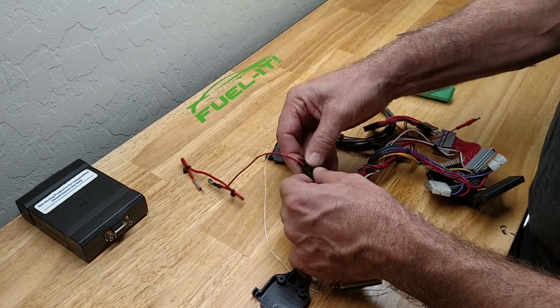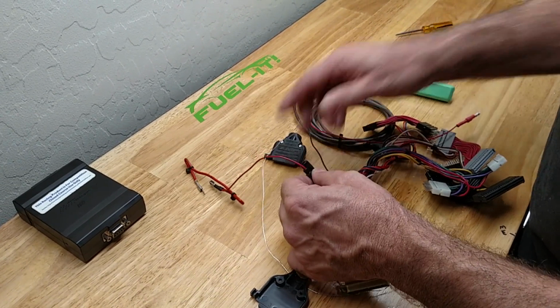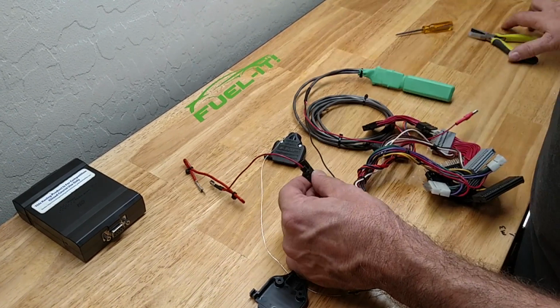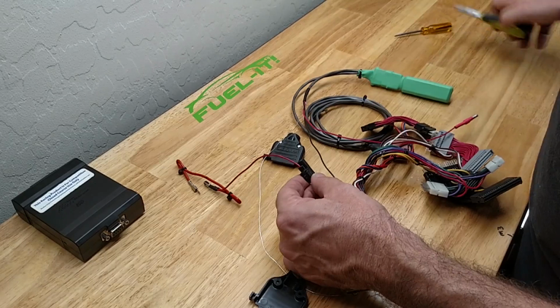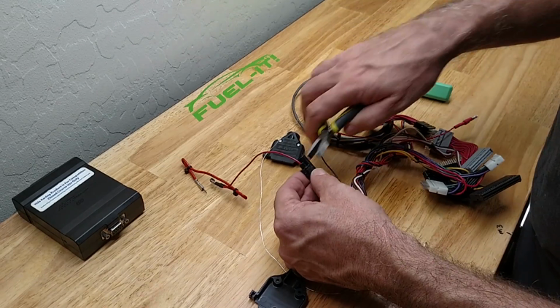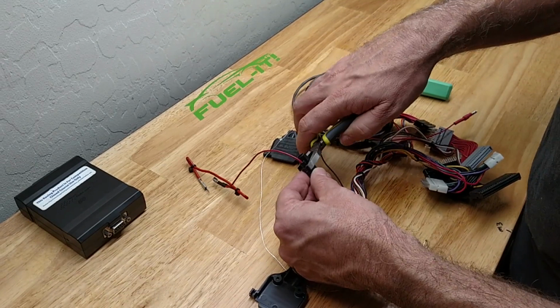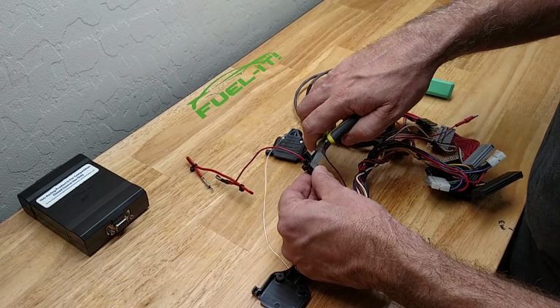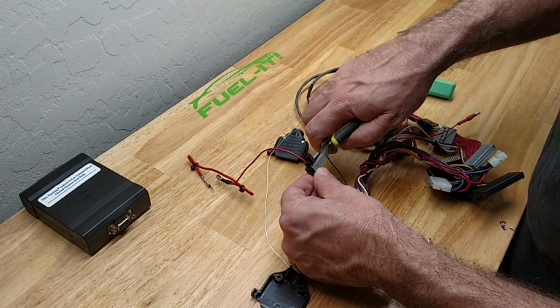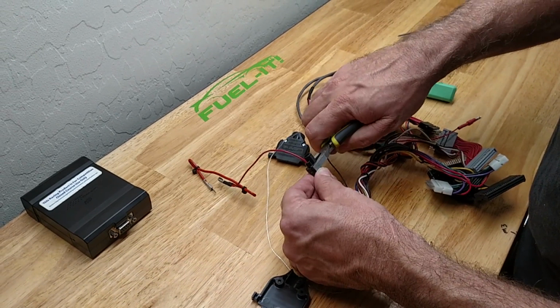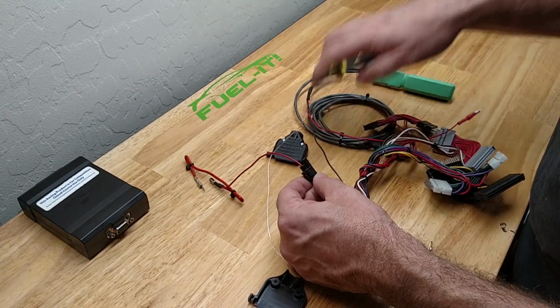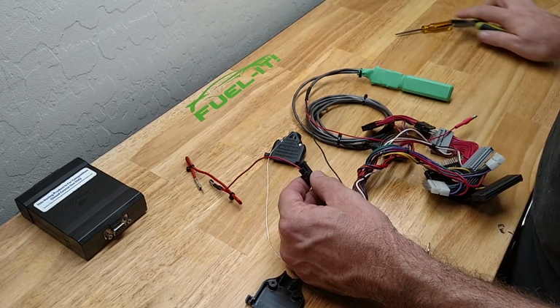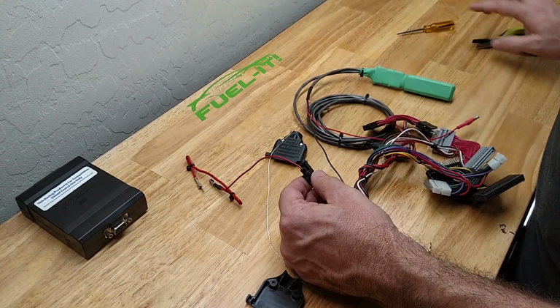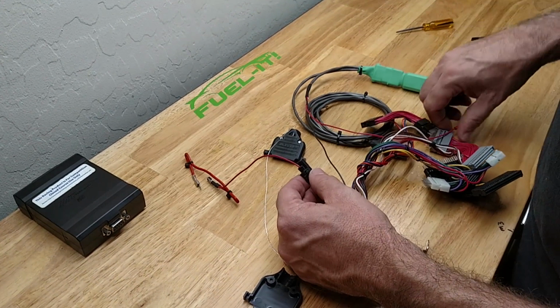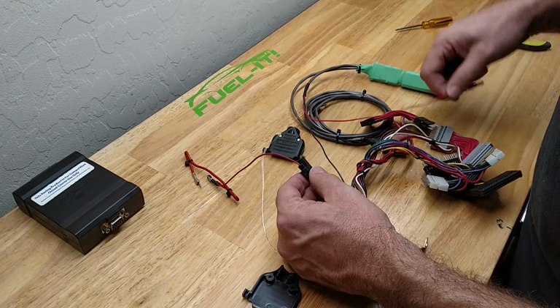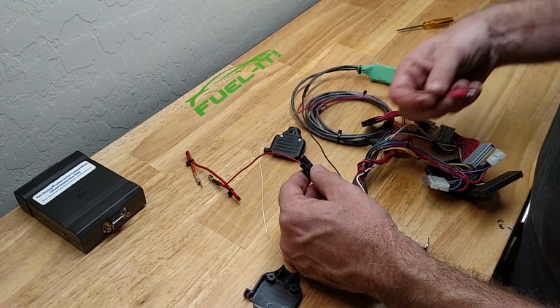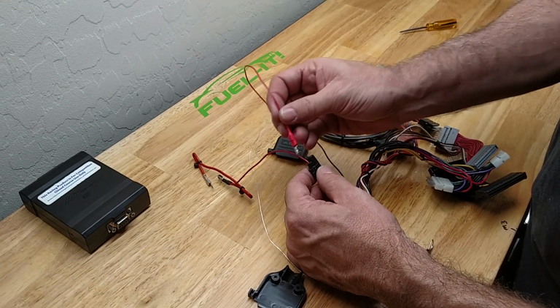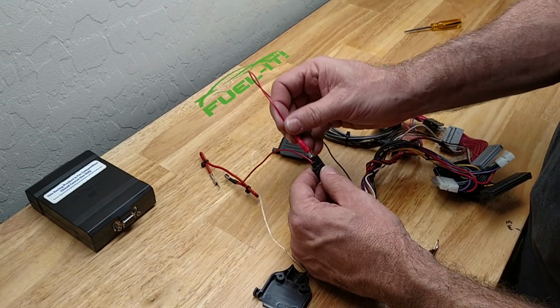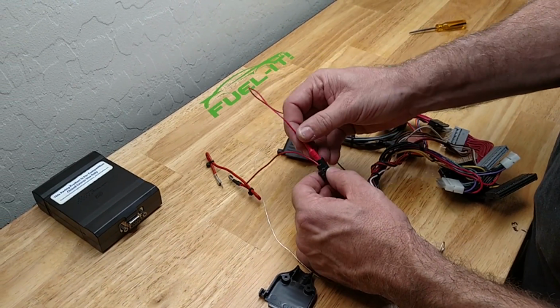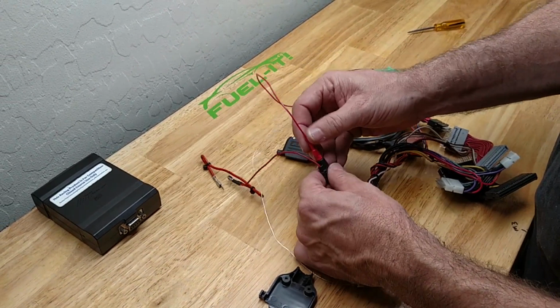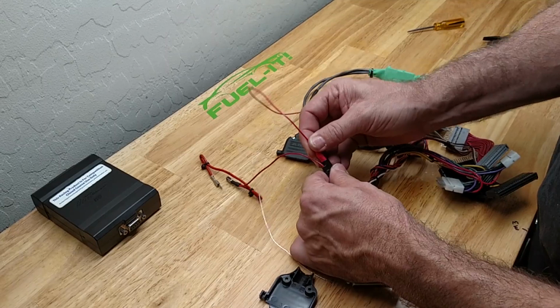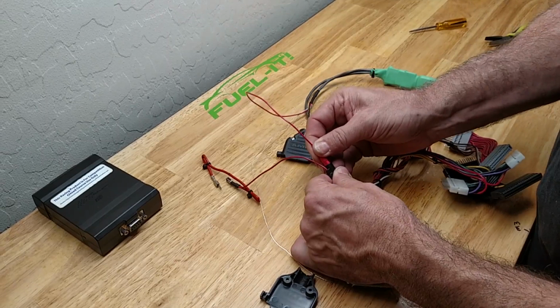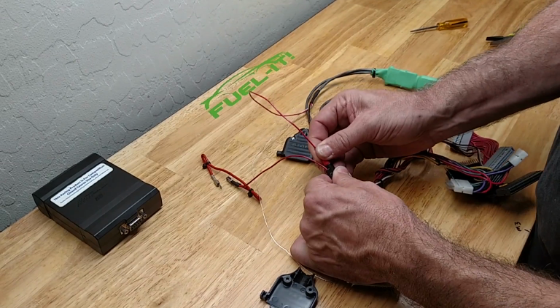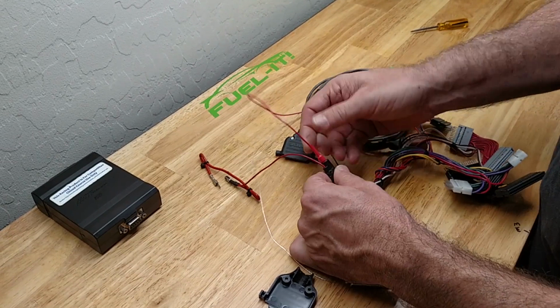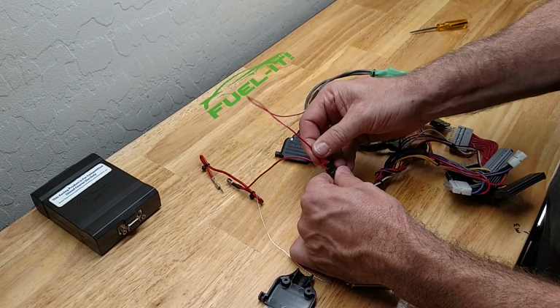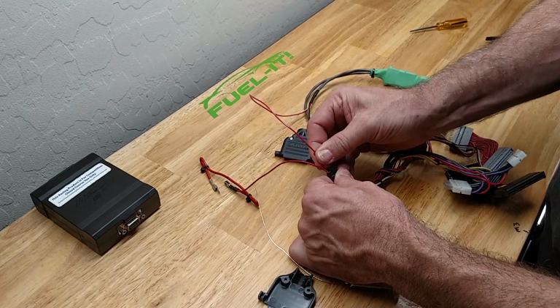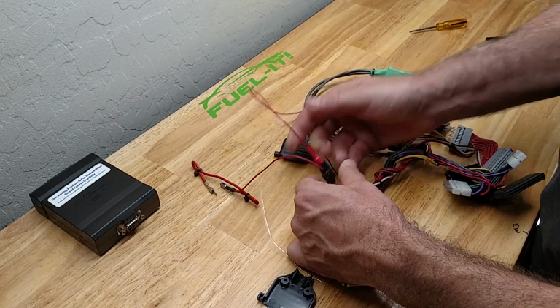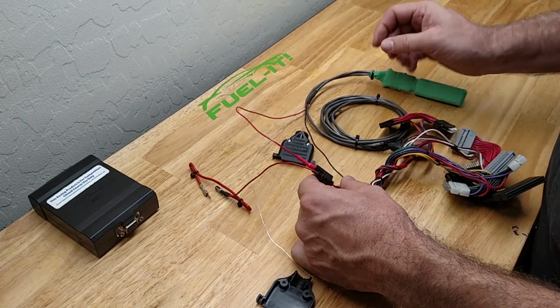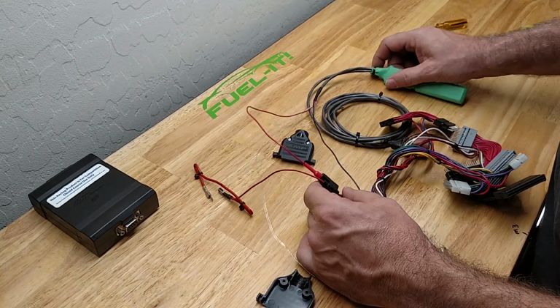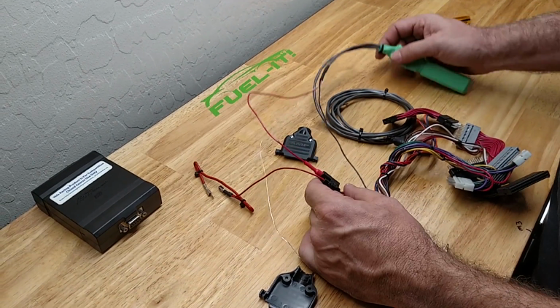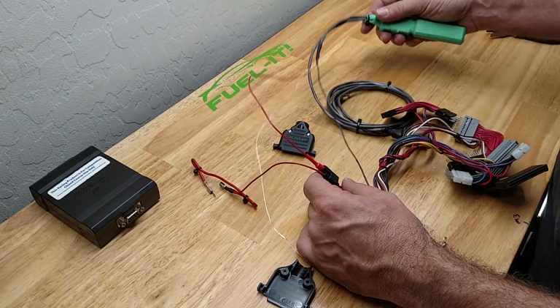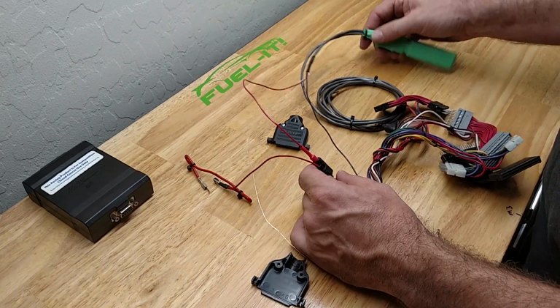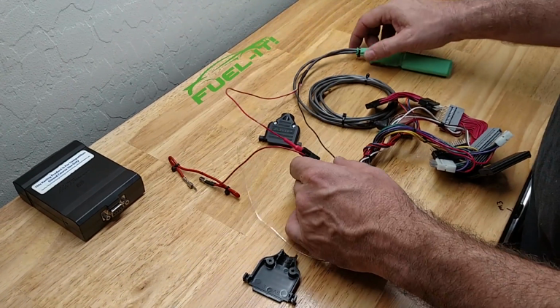Make sure you get it good and tight — use a set of pliers to crimp that tight. Then take your power connection, plug it in, and that gives you your 12 volt power for your analyzer.